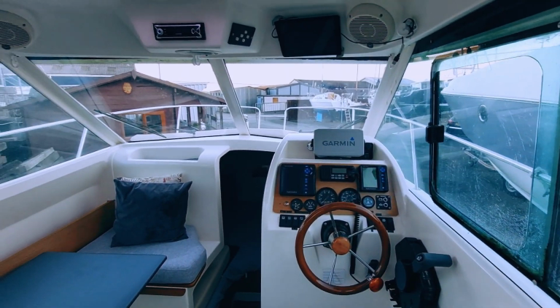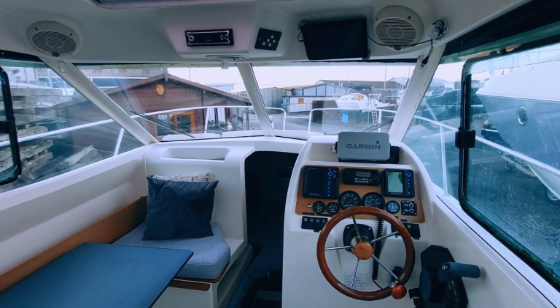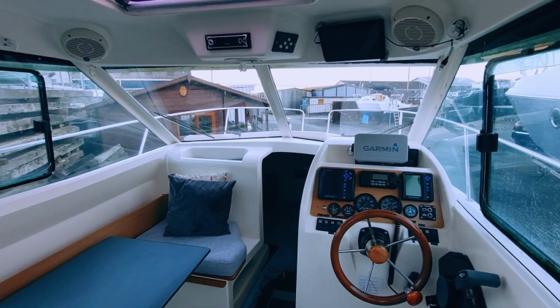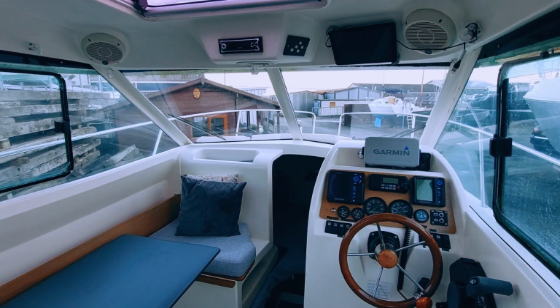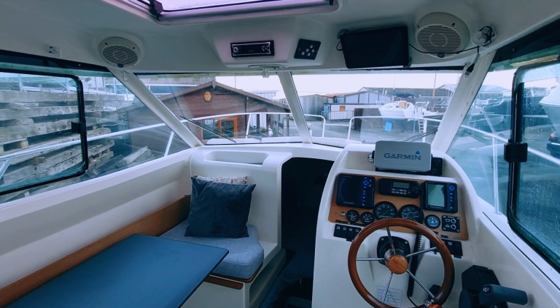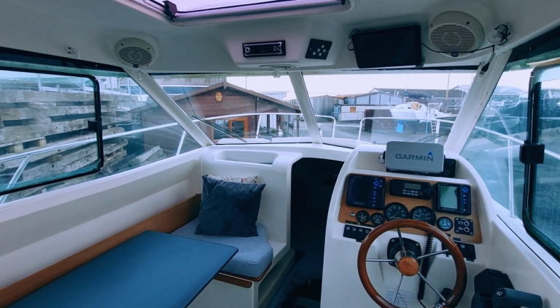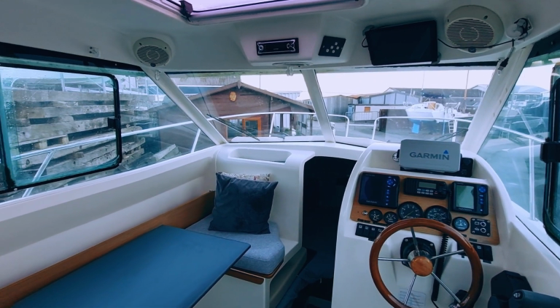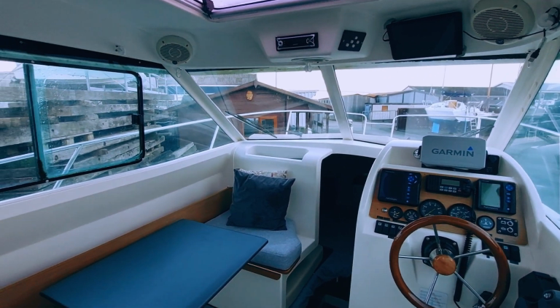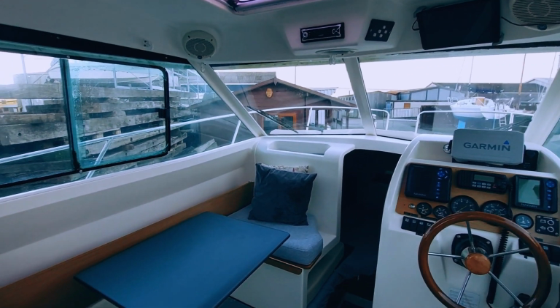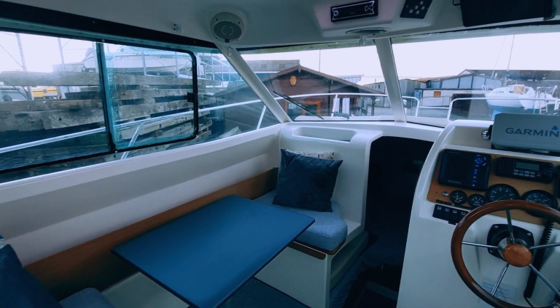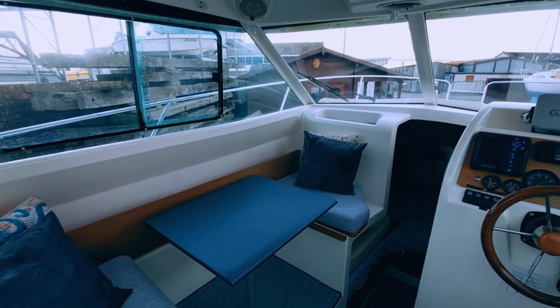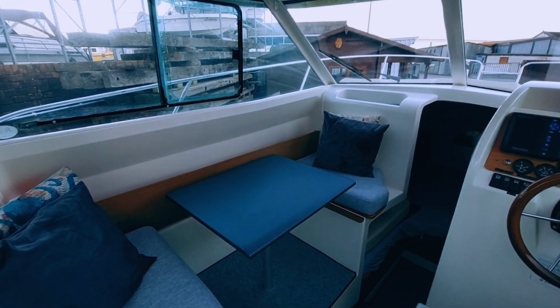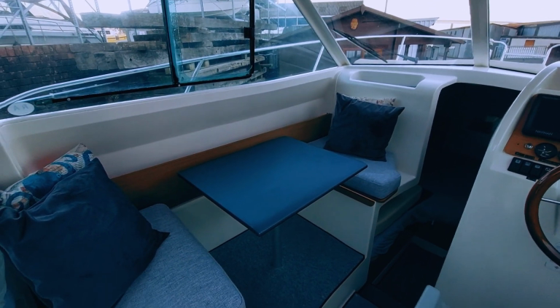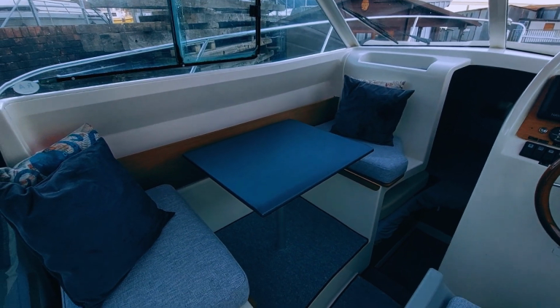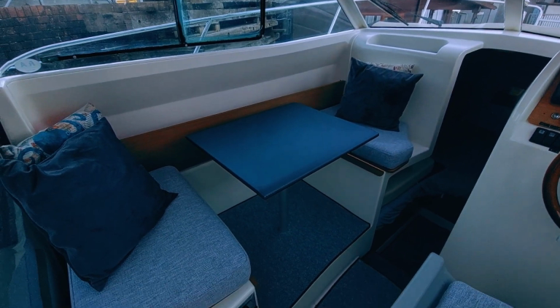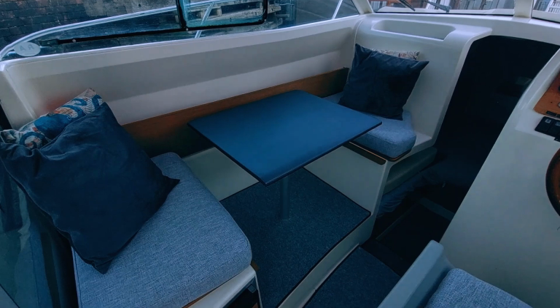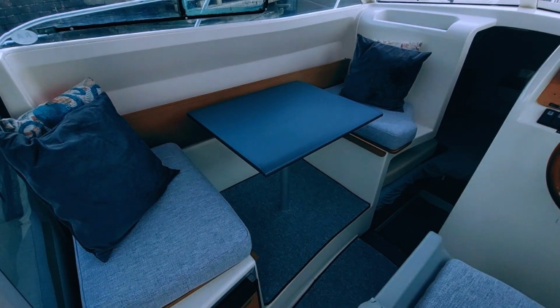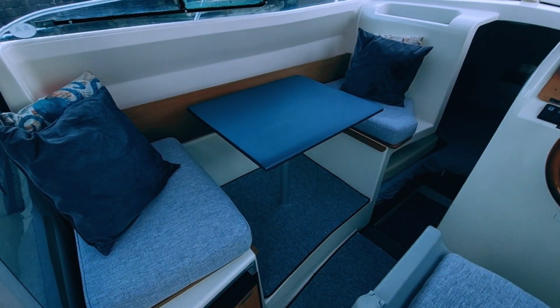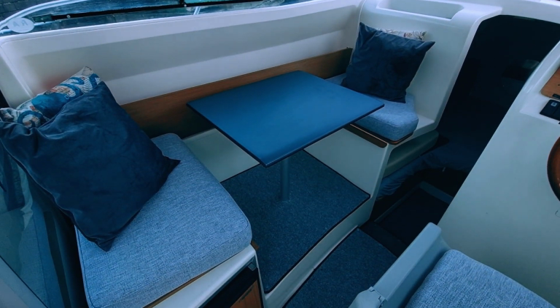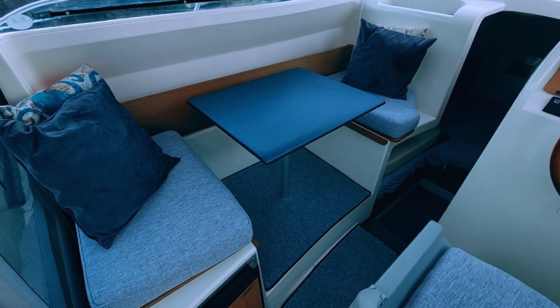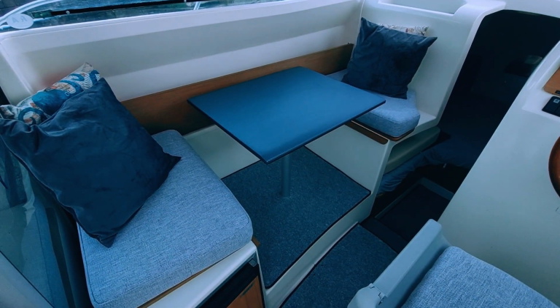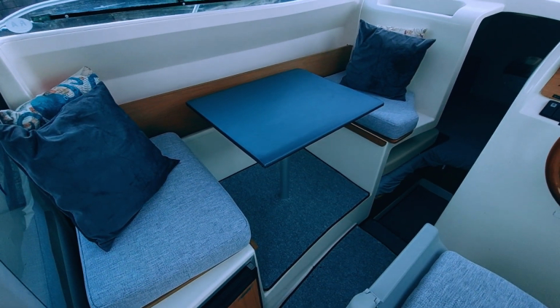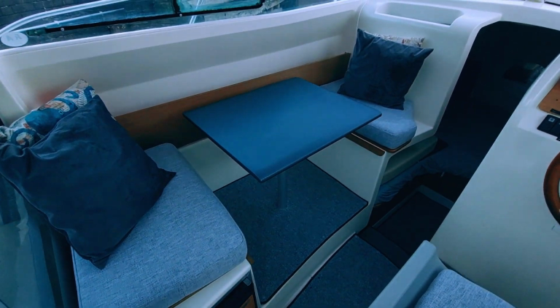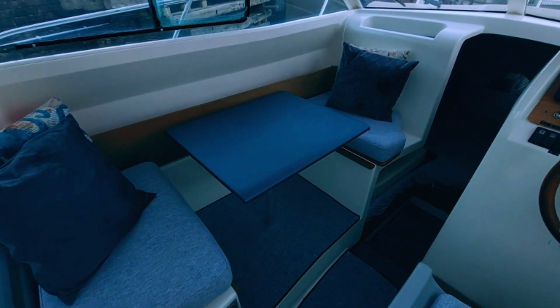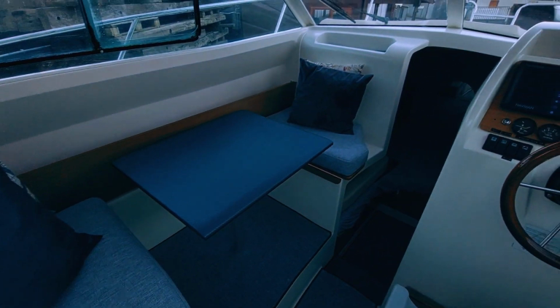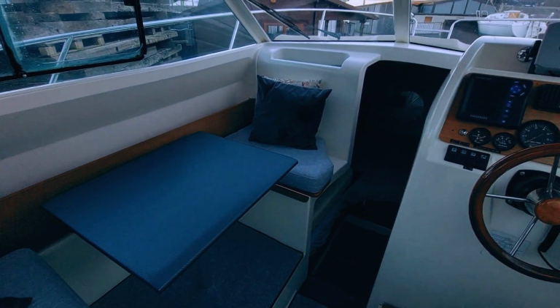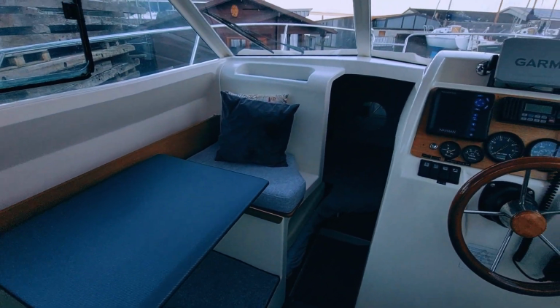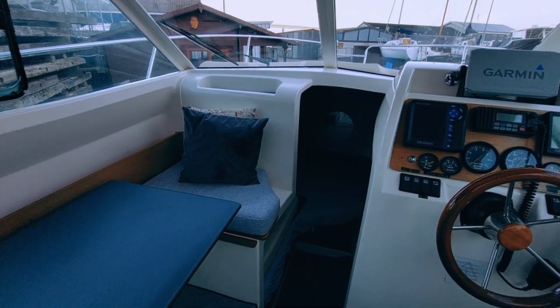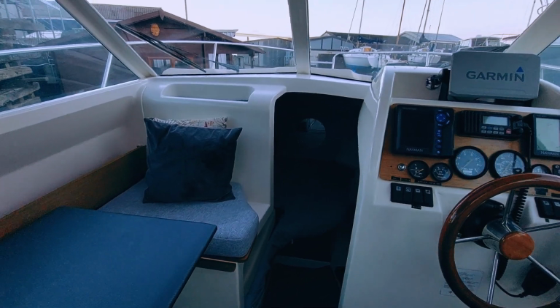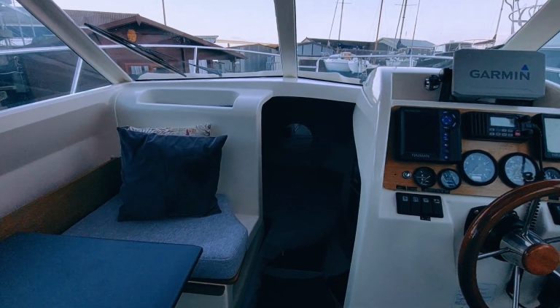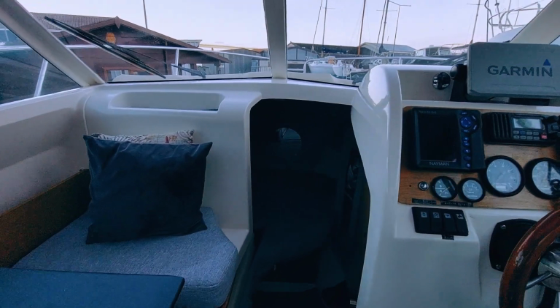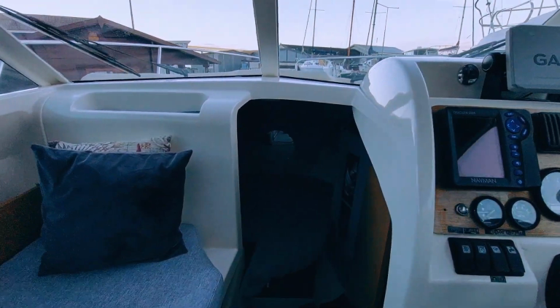On the port side, the dinette table with fore-and-aft seating easily converts into a guest berth. The helm seat folds forward to reveal a compact galley, equipped with a sink, a drop-down single-burner gas cooker, and a fridge.